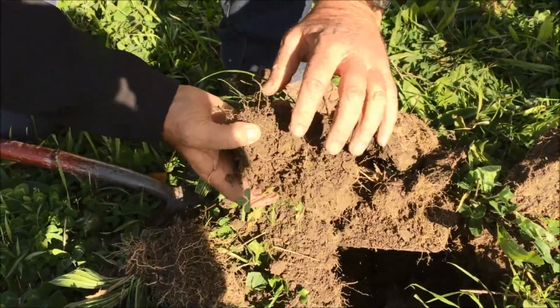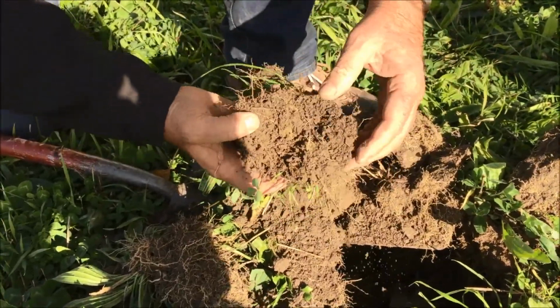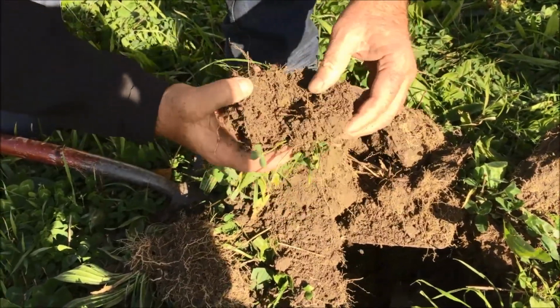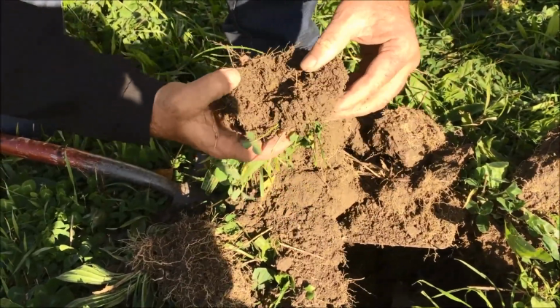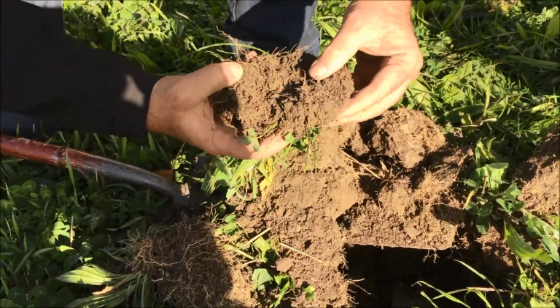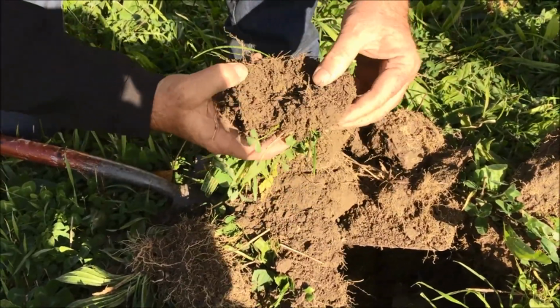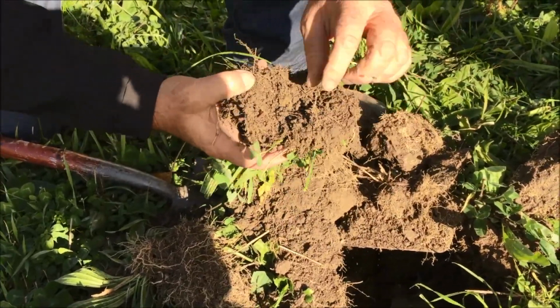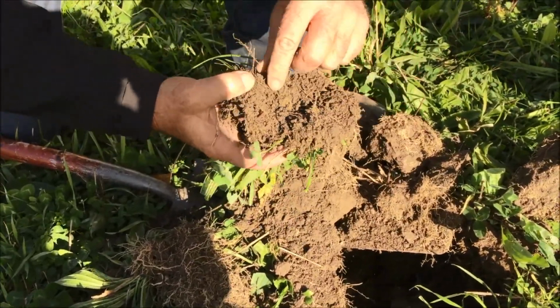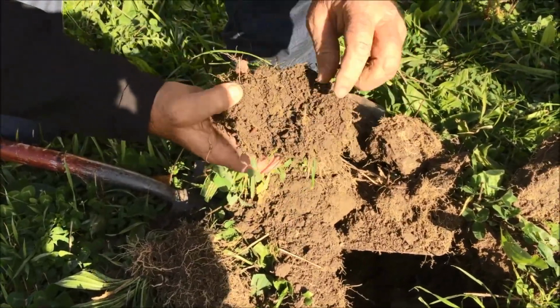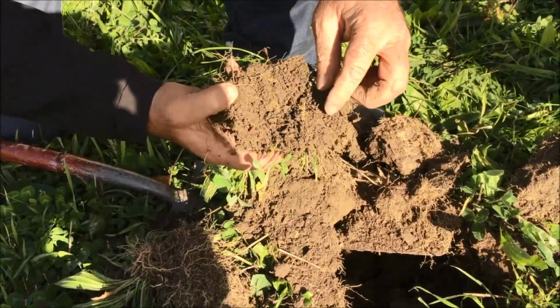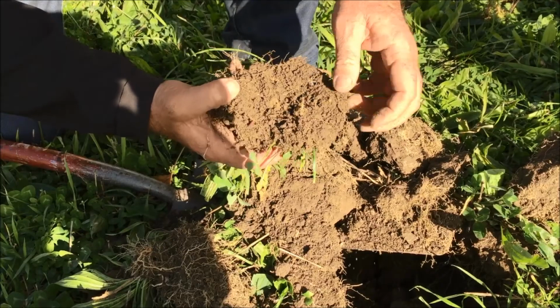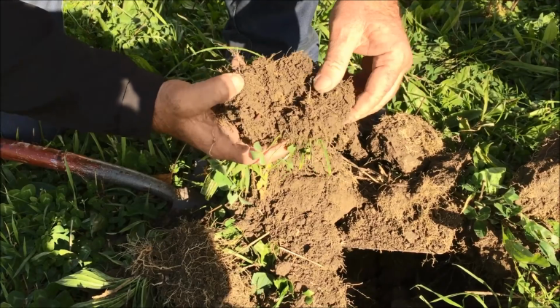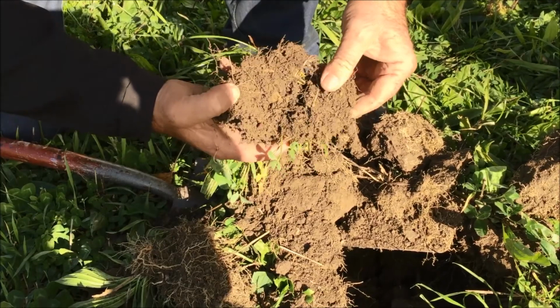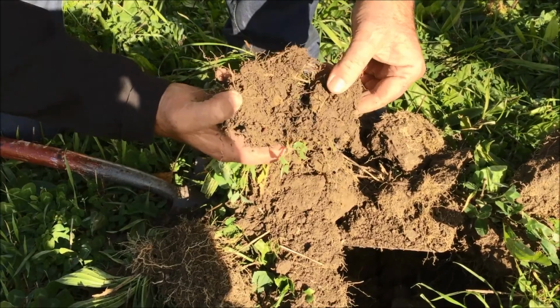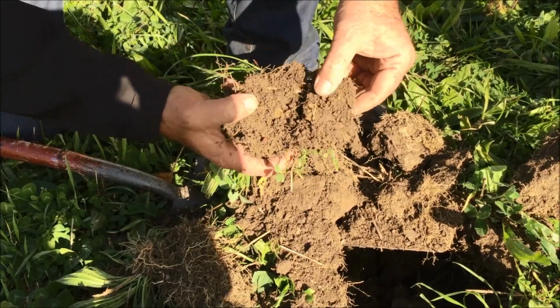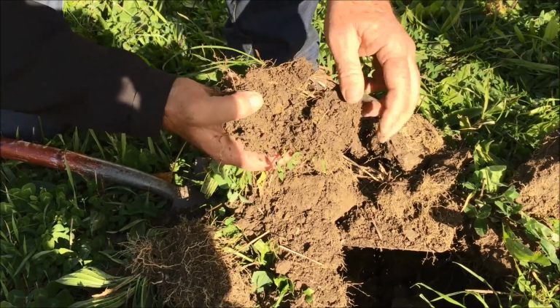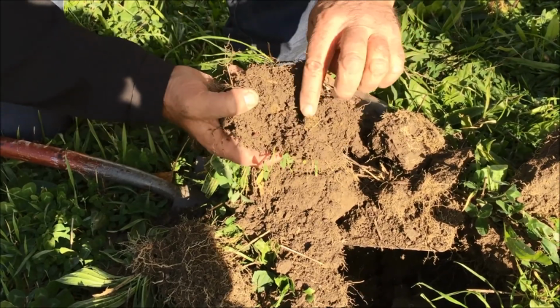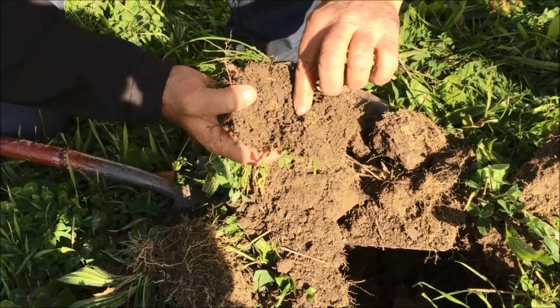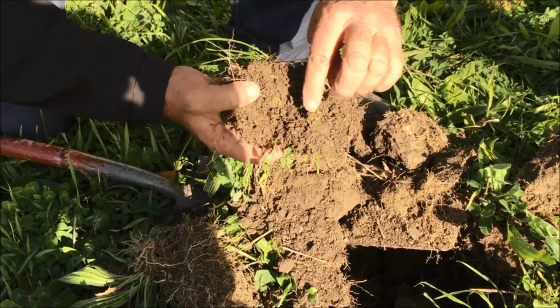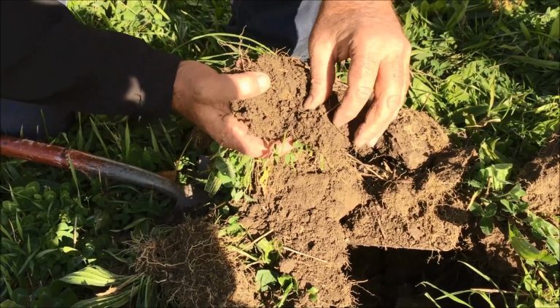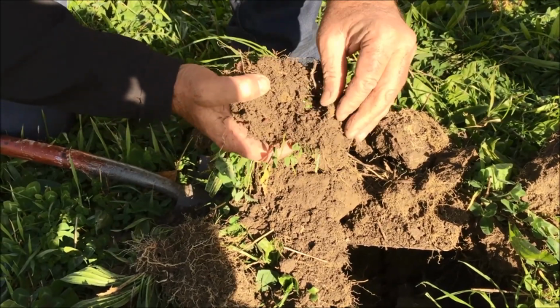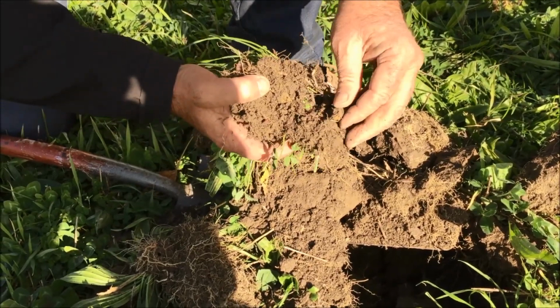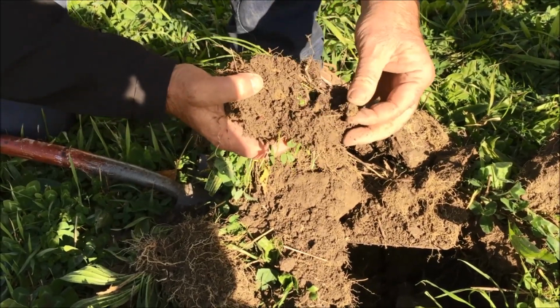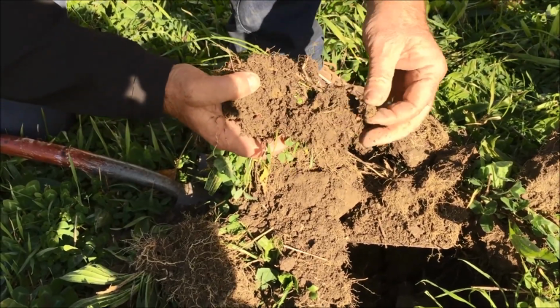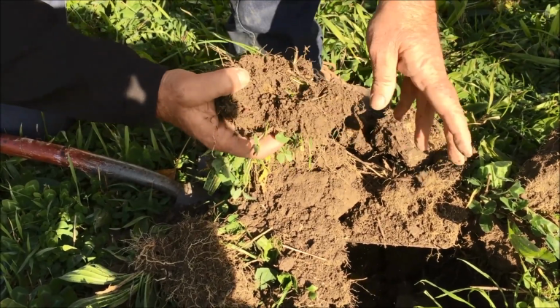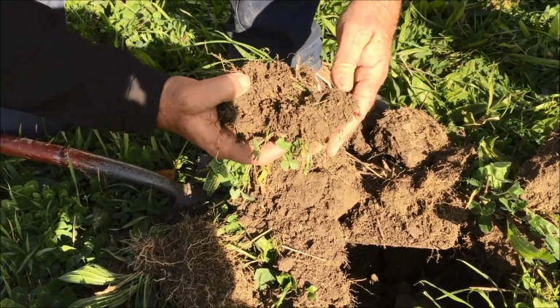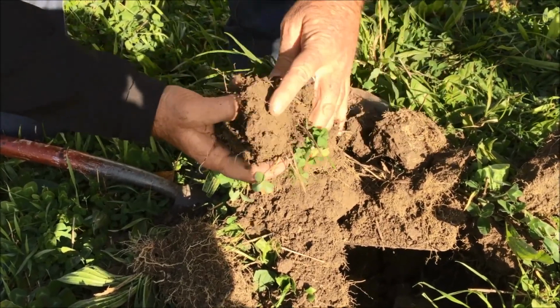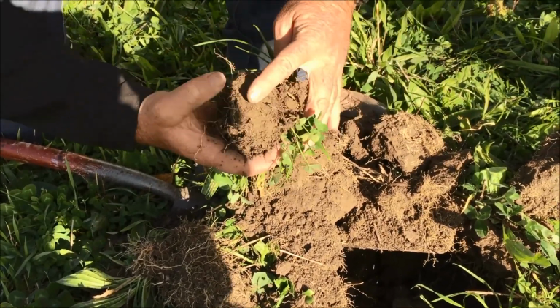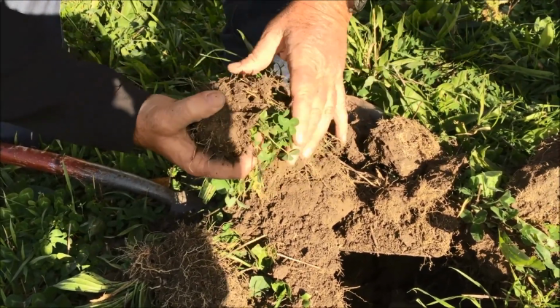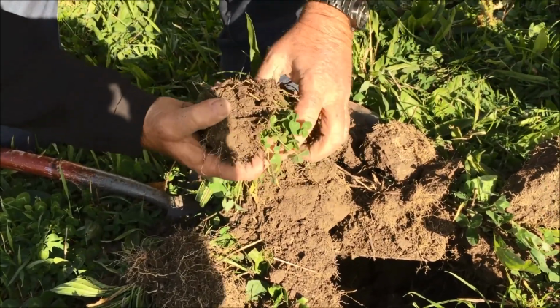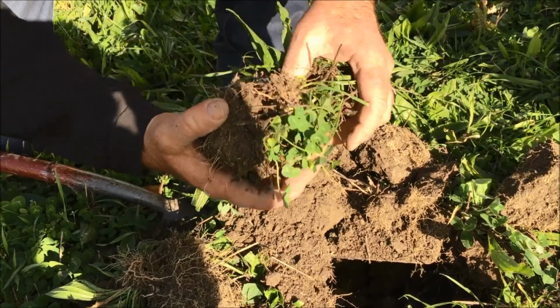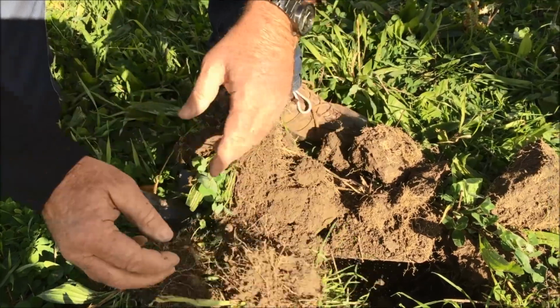Good roots and not too much trash in there at all. But there's clay come up in here — that's good.